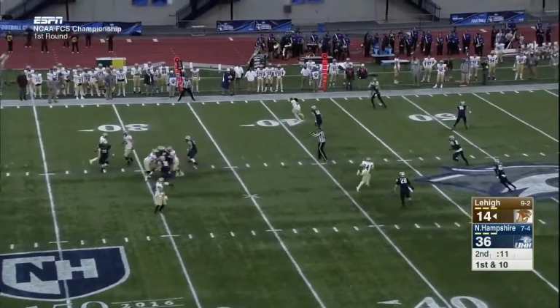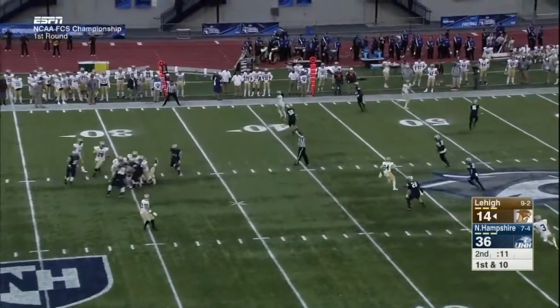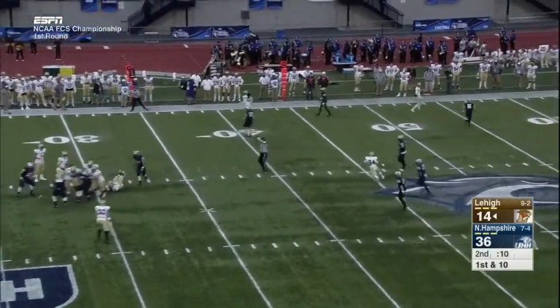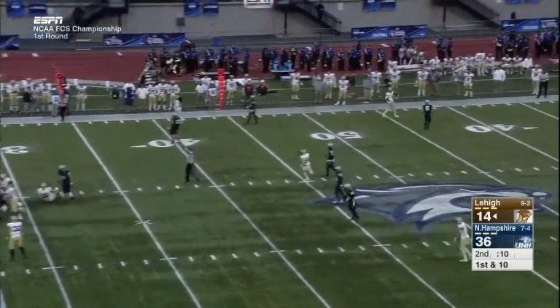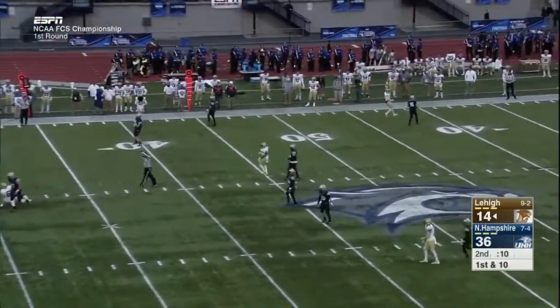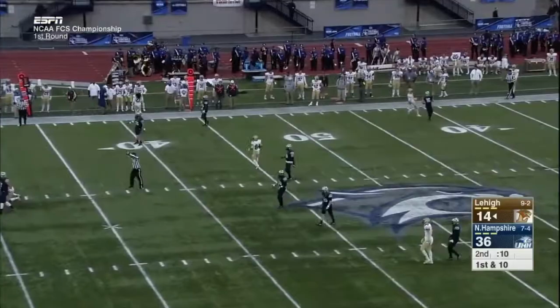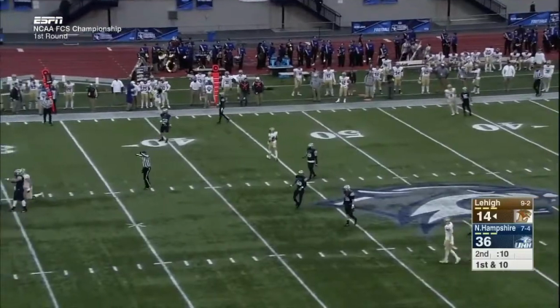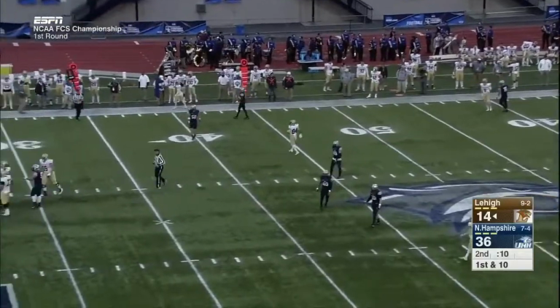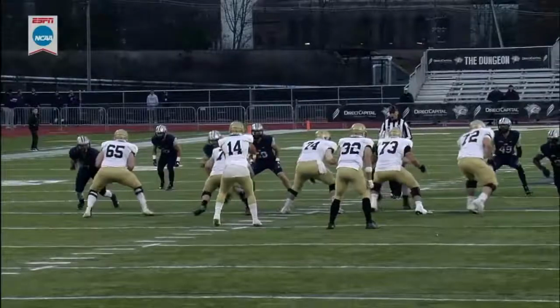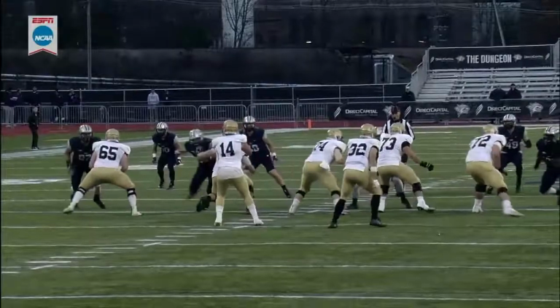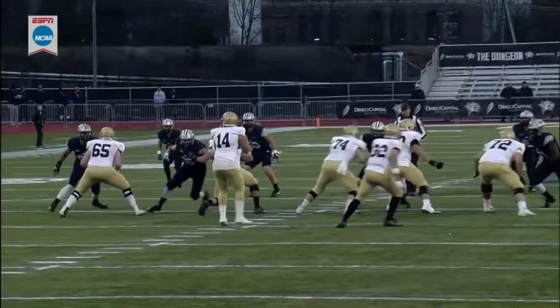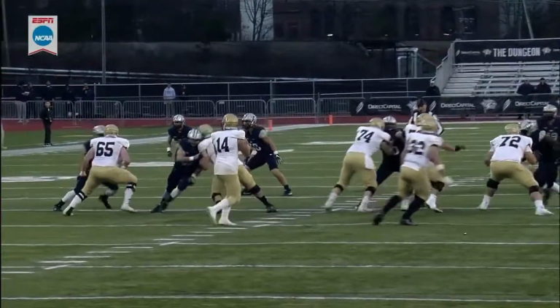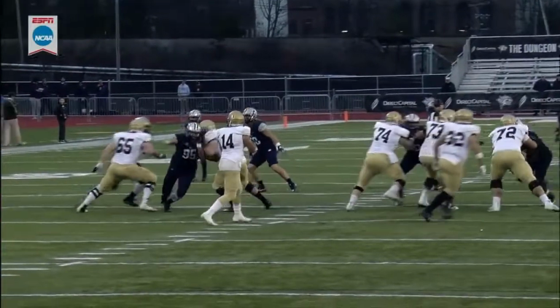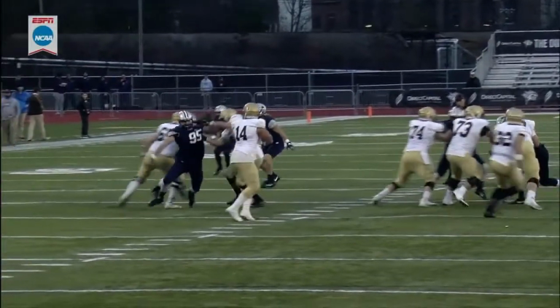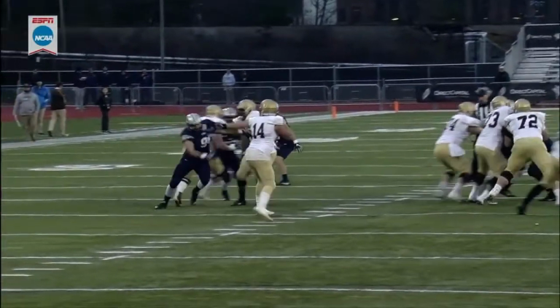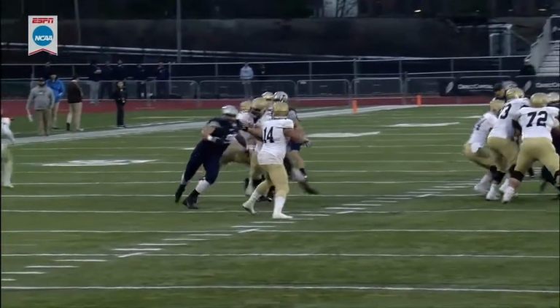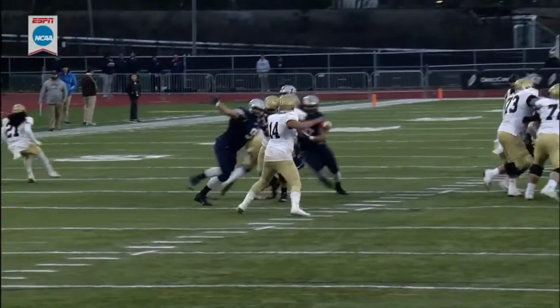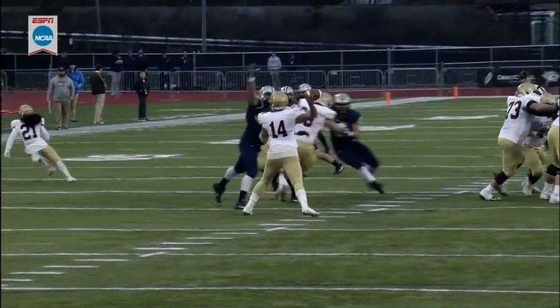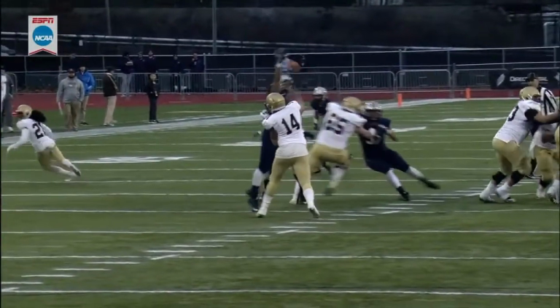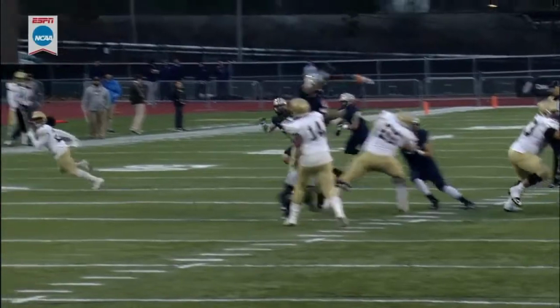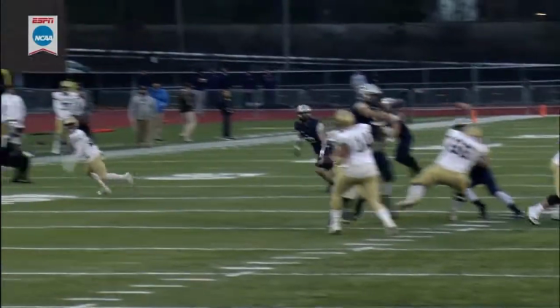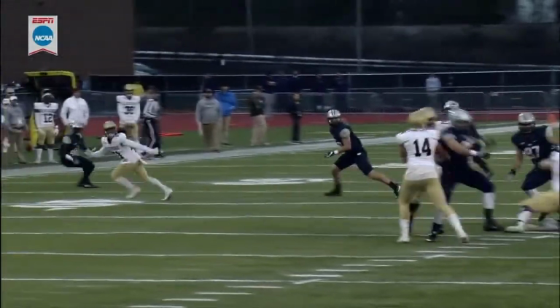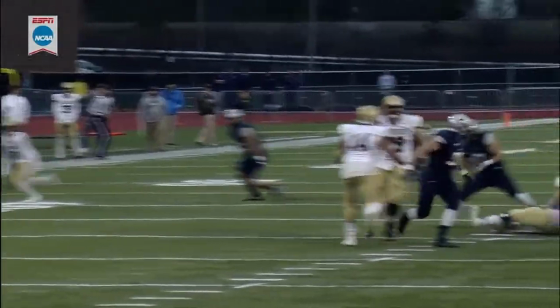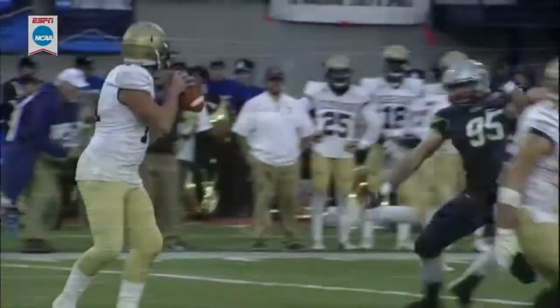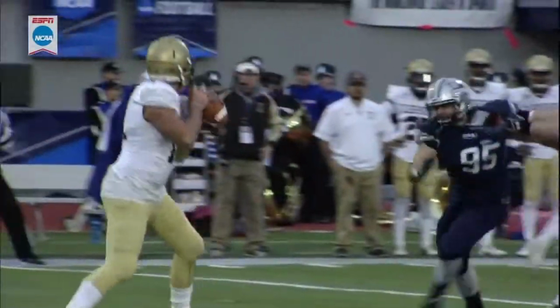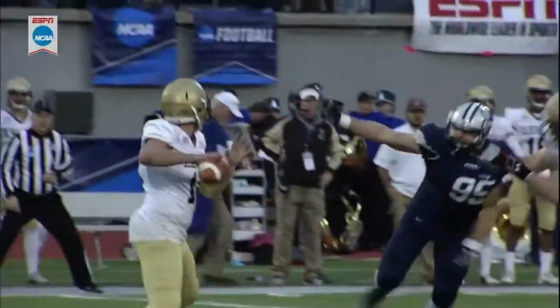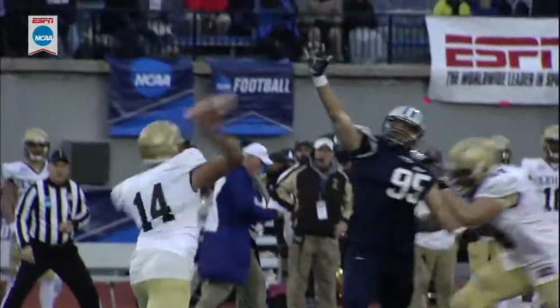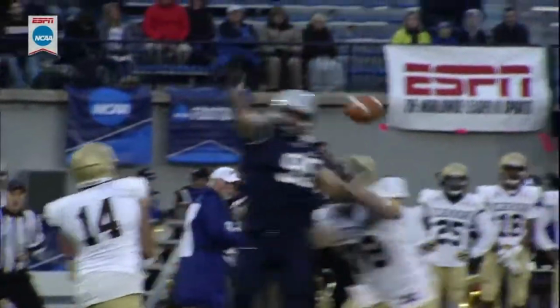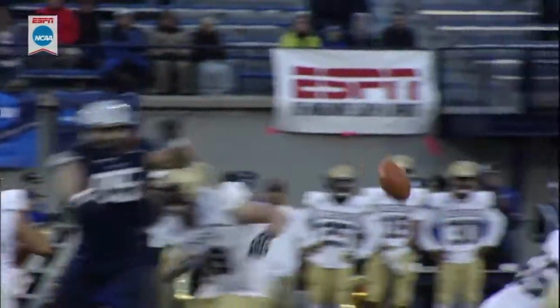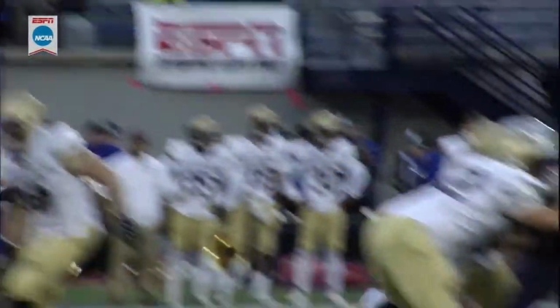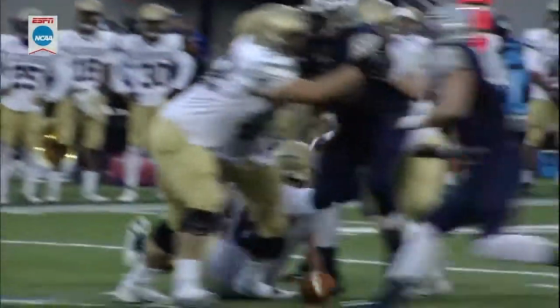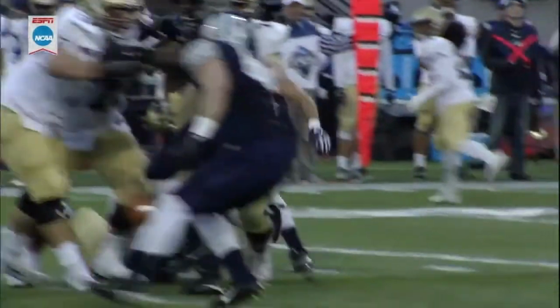This pass is batted down. You see right here he gets up the field — looks like he's being held too. It's off a block, and he definitely got held.